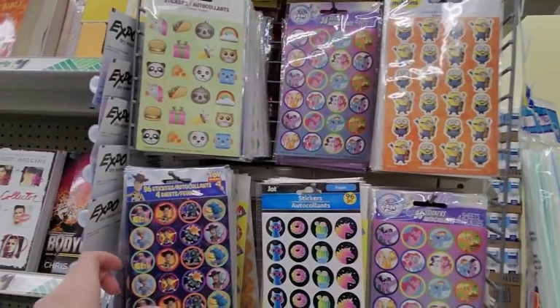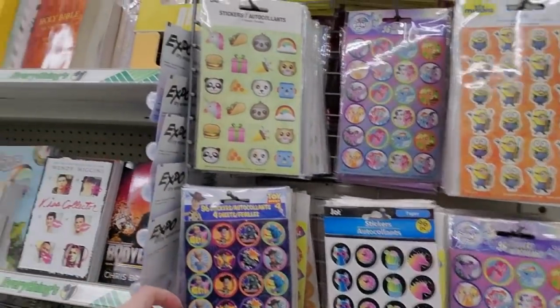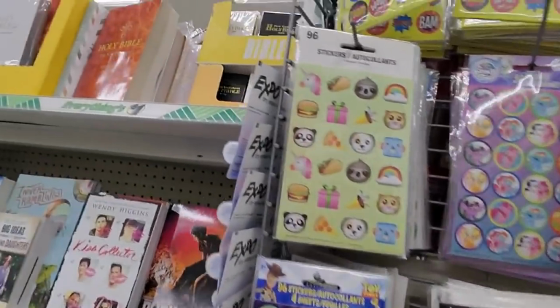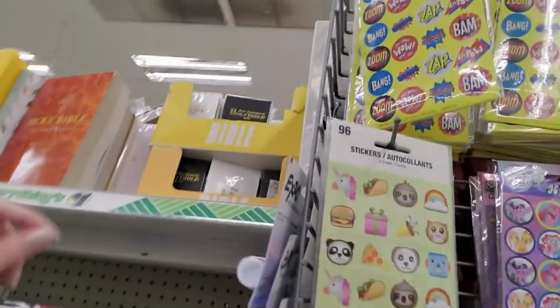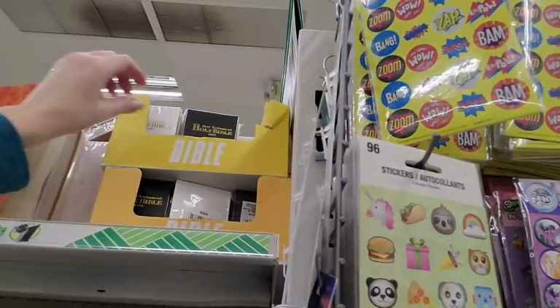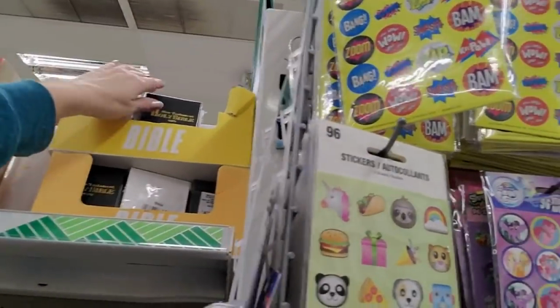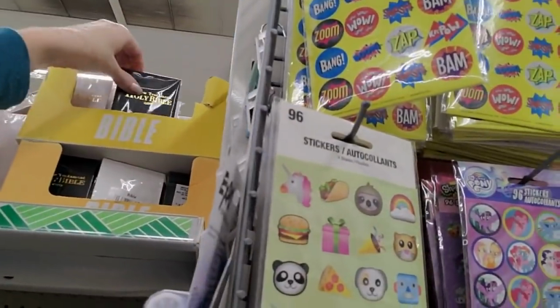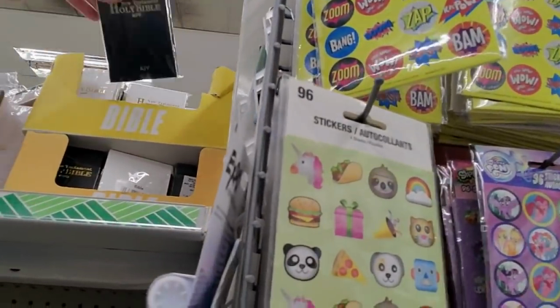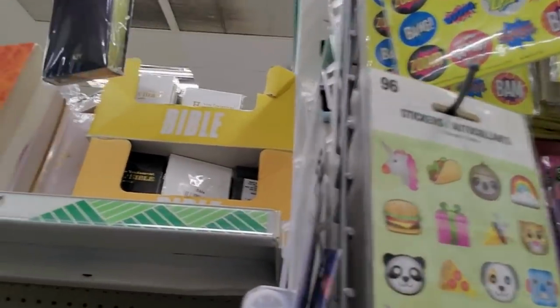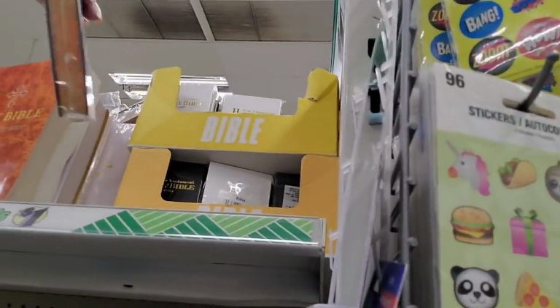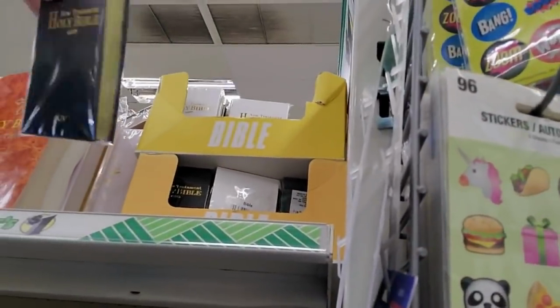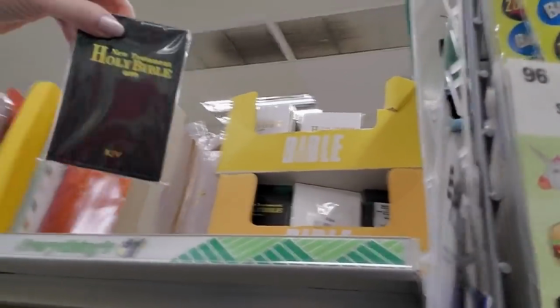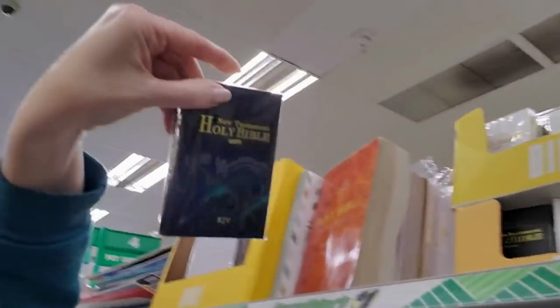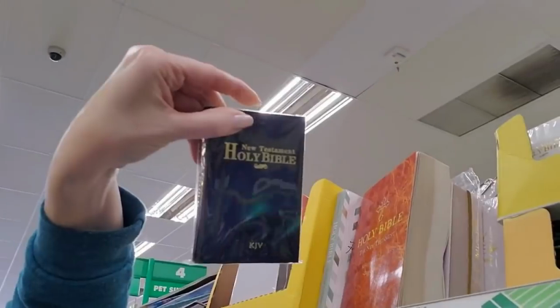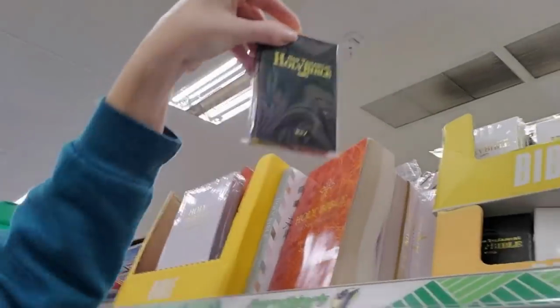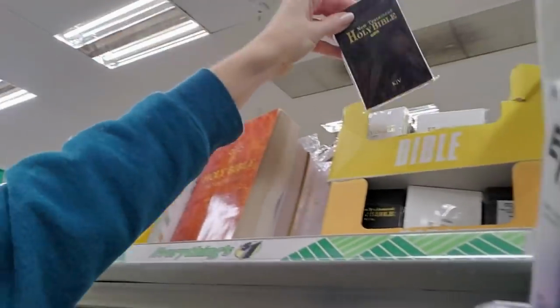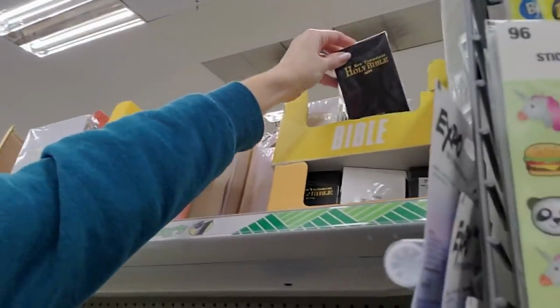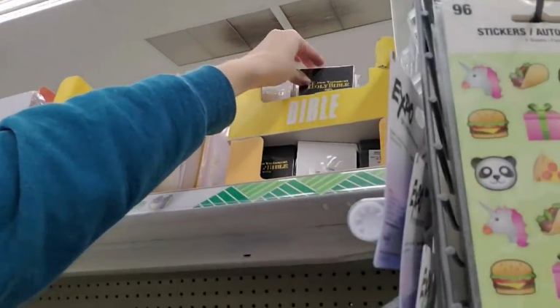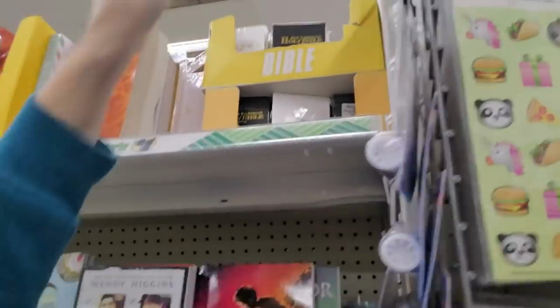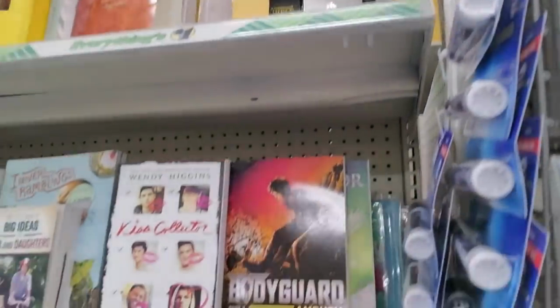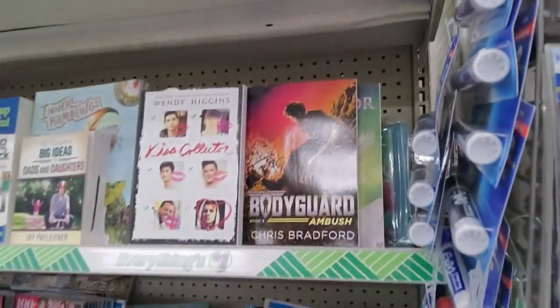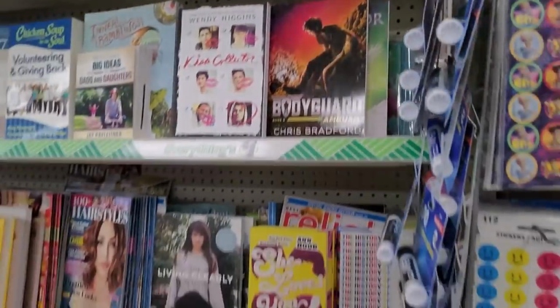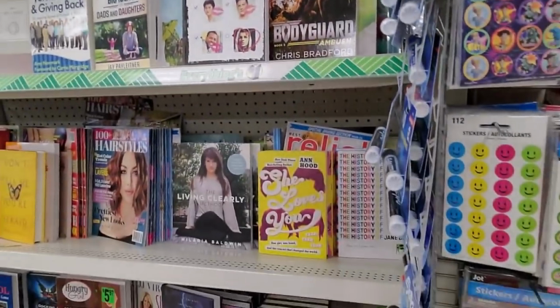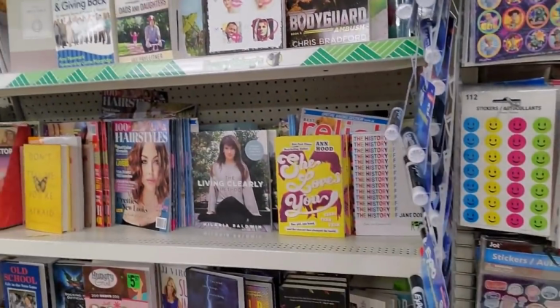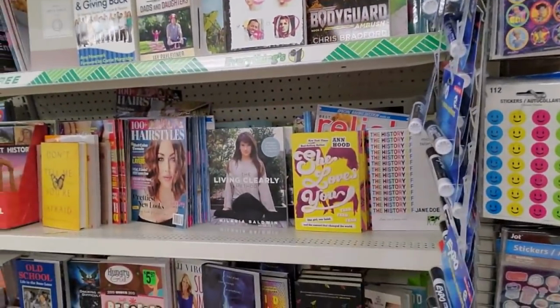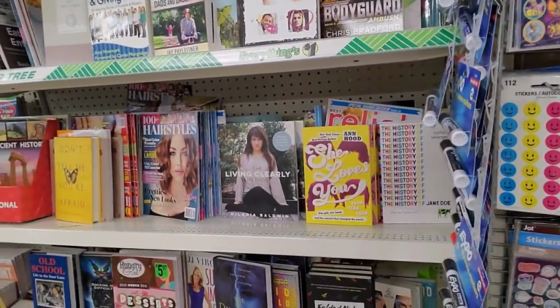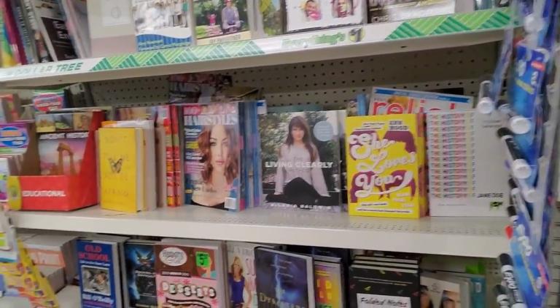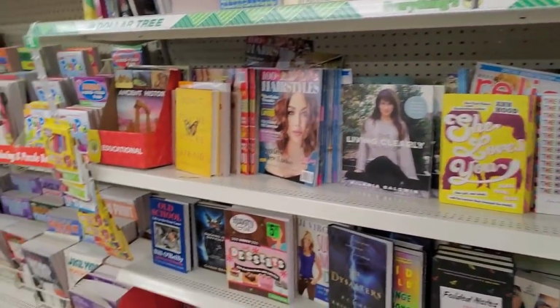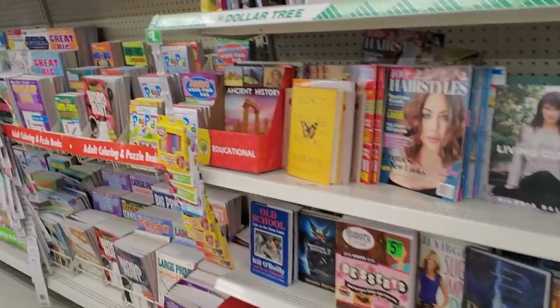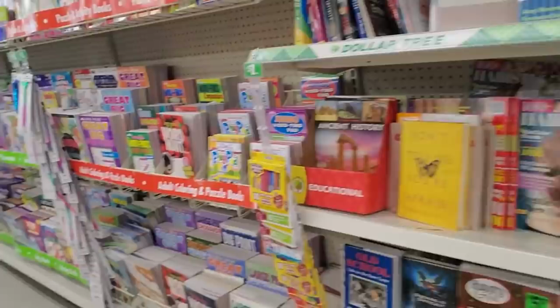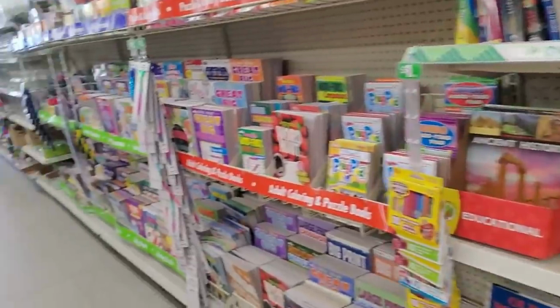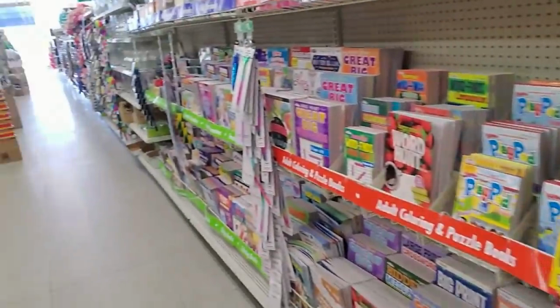You can even get a tiny Bible — look, you can get the New Testament, little and tiny. Cool!